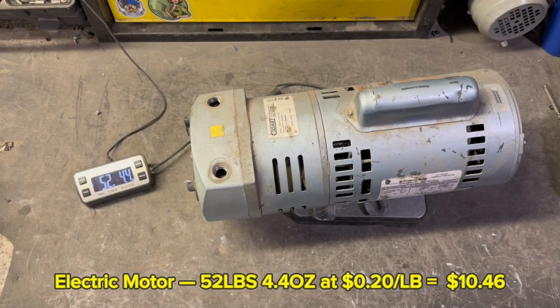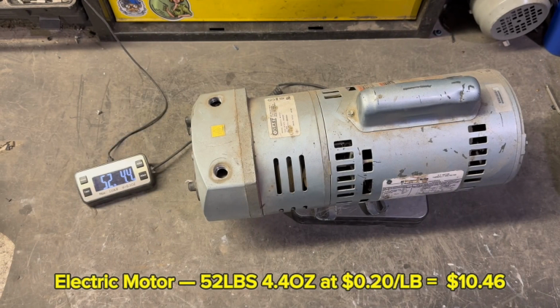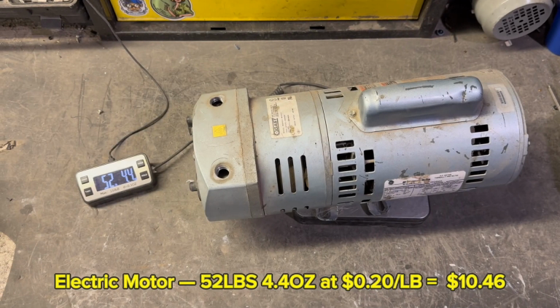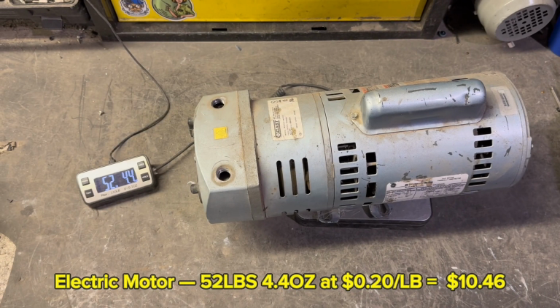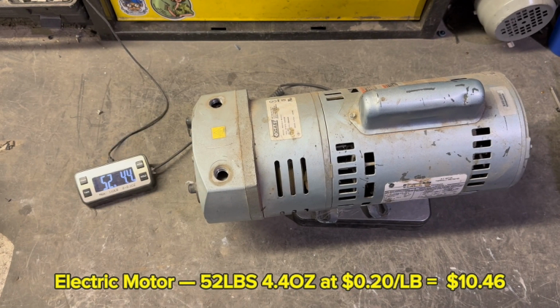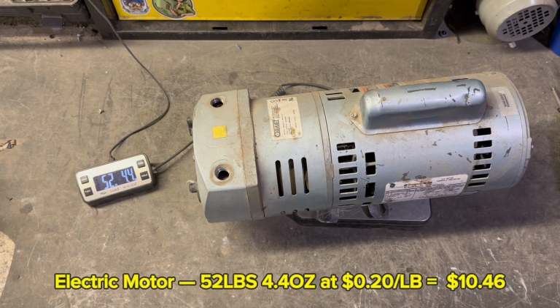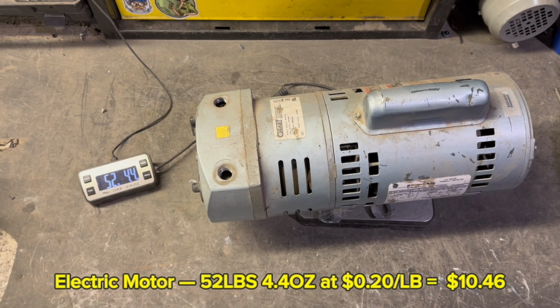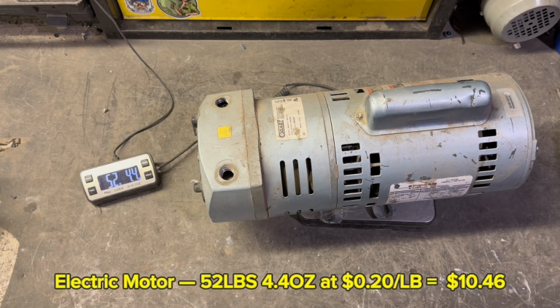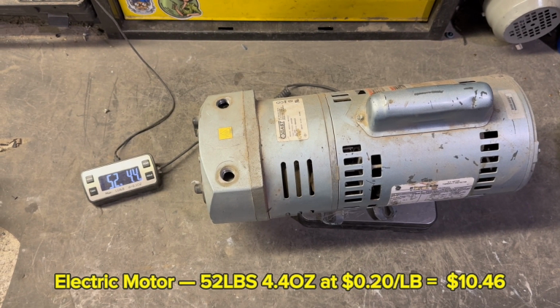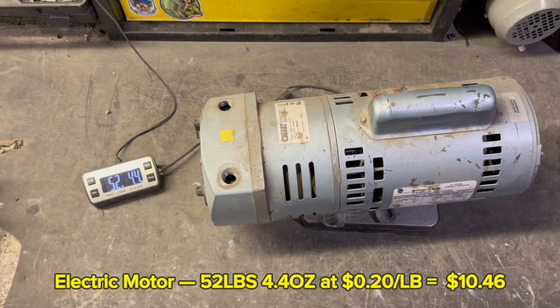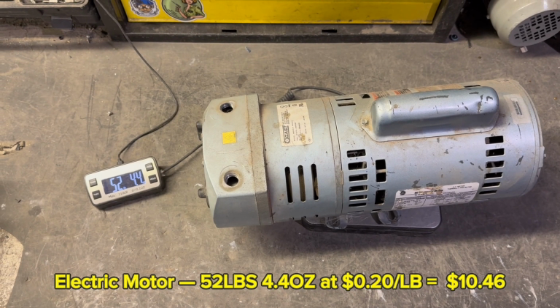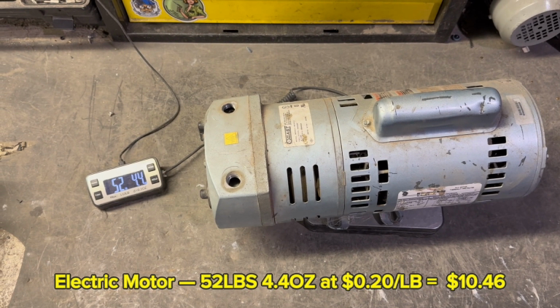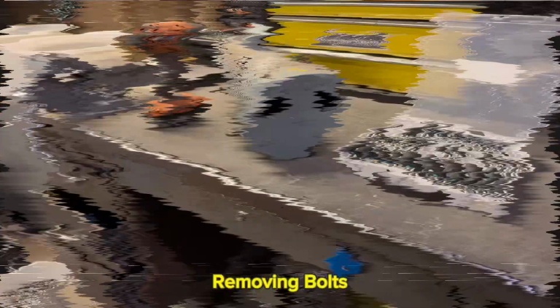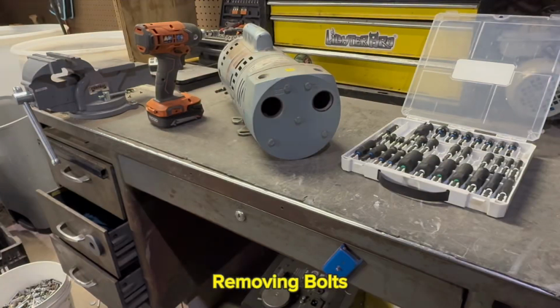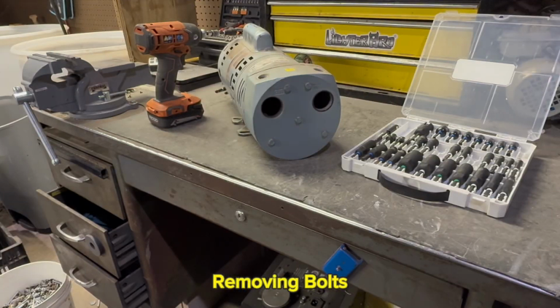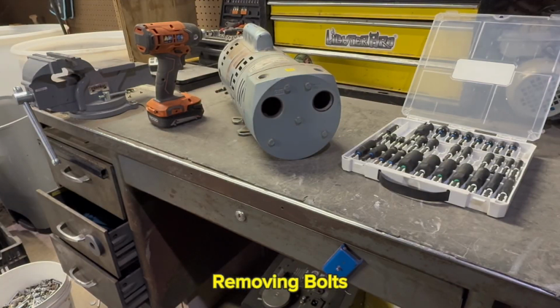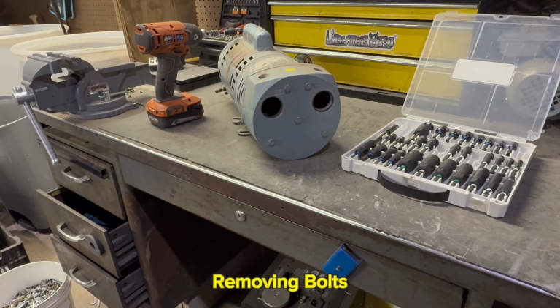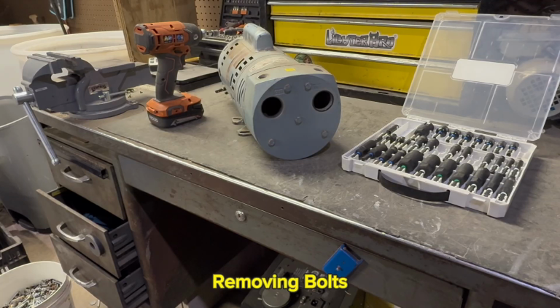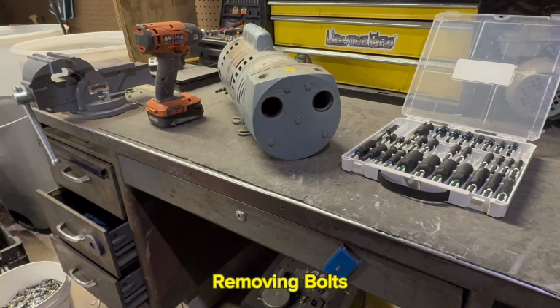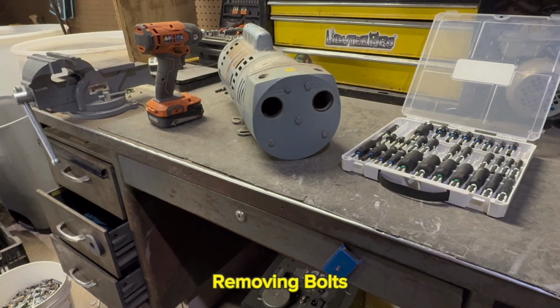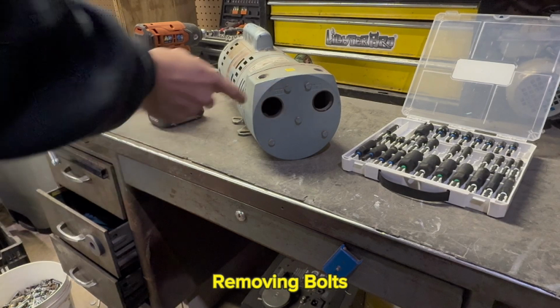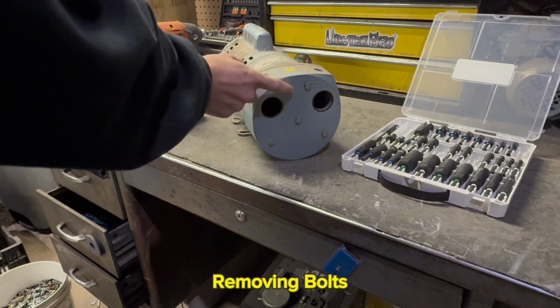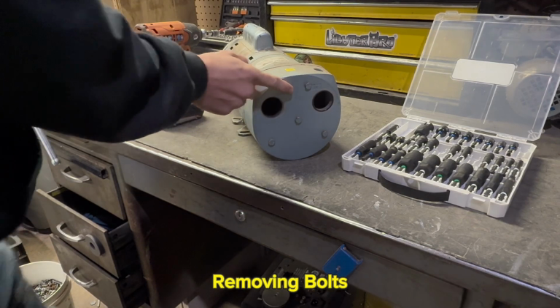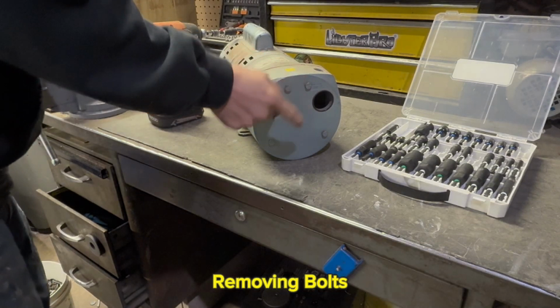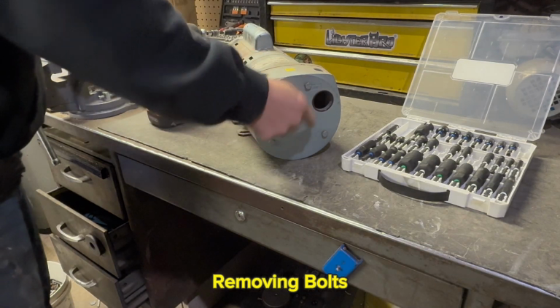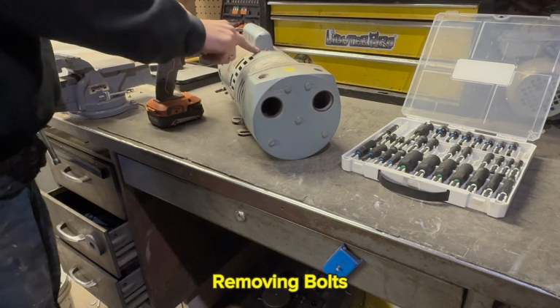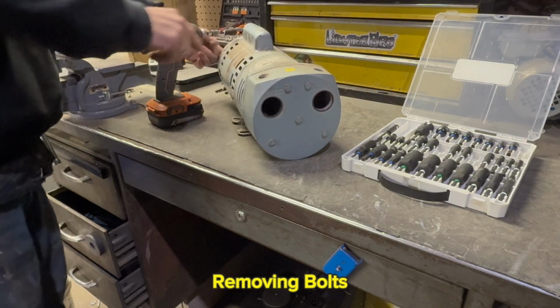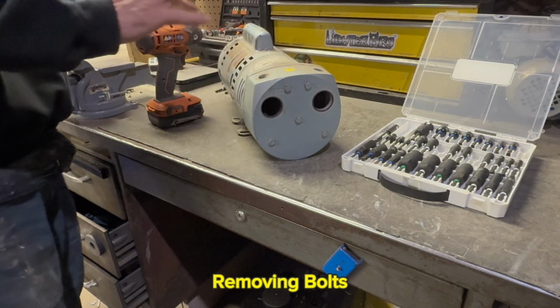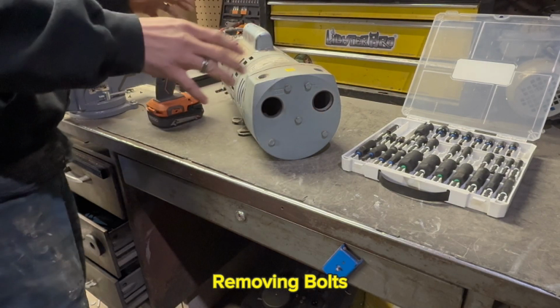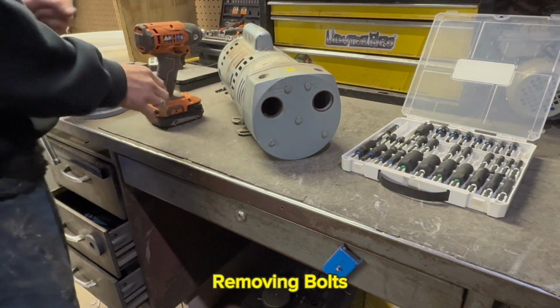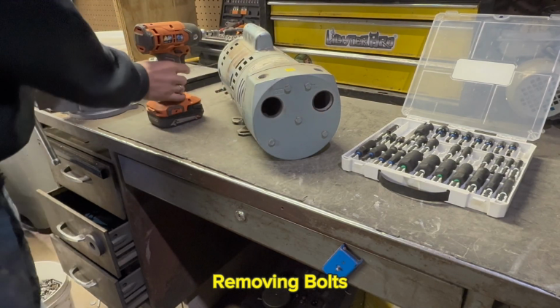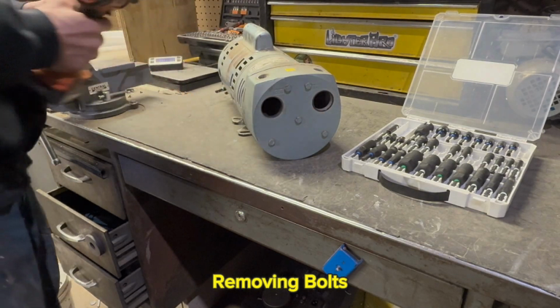Let's go ahead and see how much copper is inside this 52 pound motor. The first thing I'm going to do is remove any bolts that I can get to on the outside of the casing.